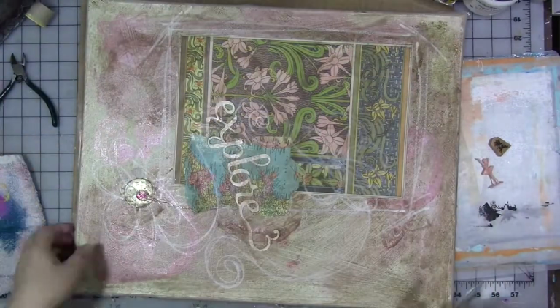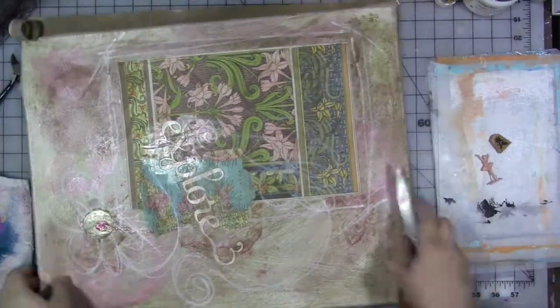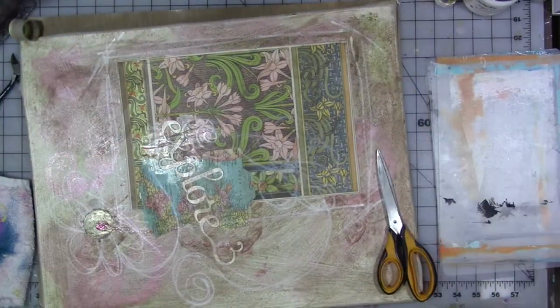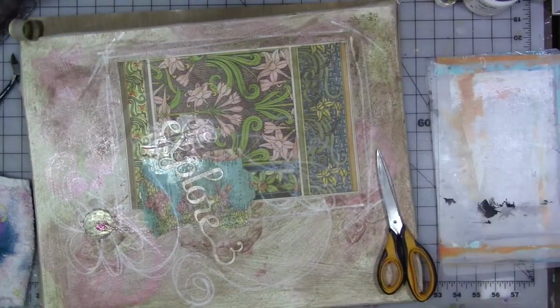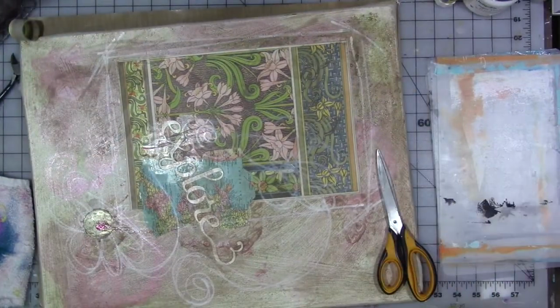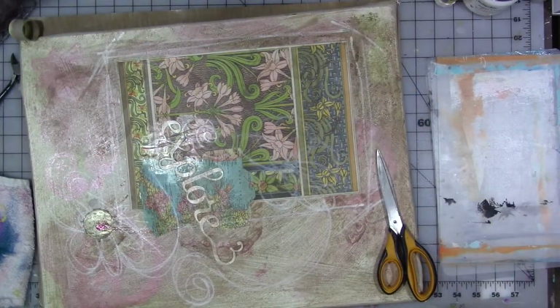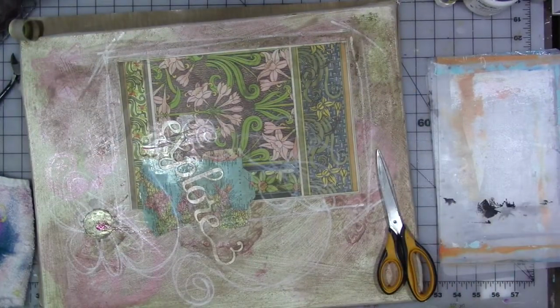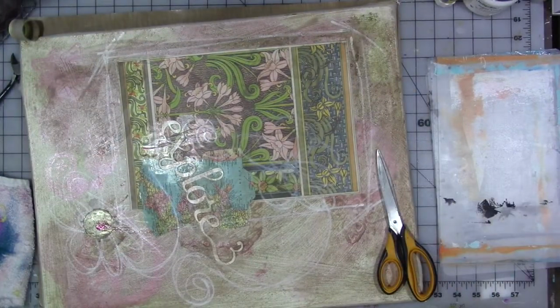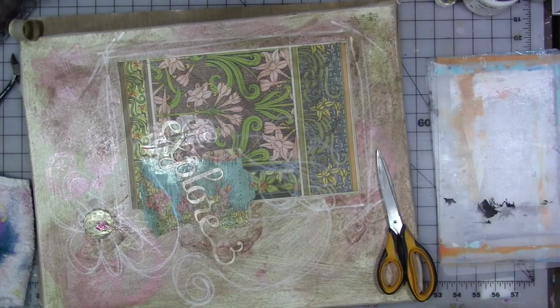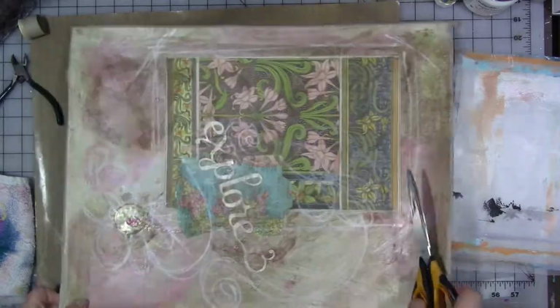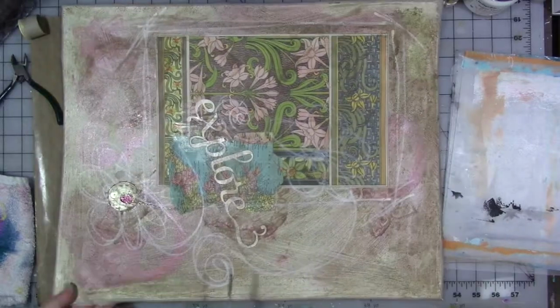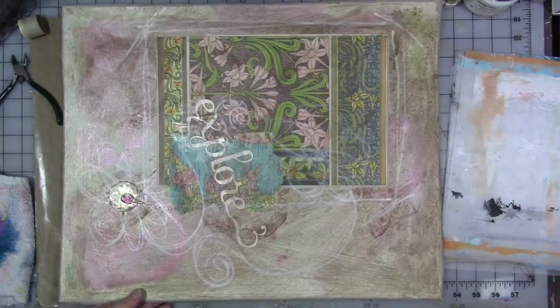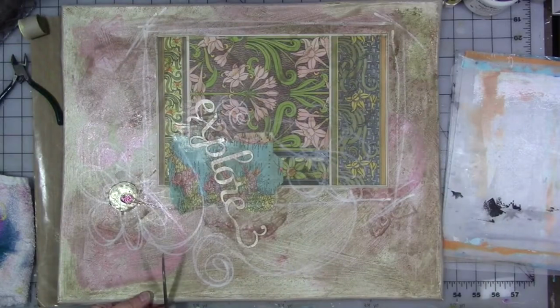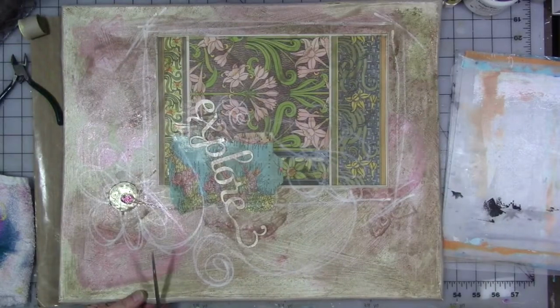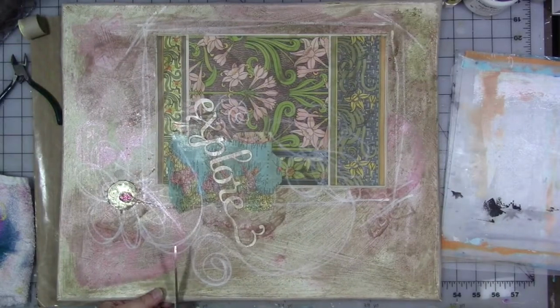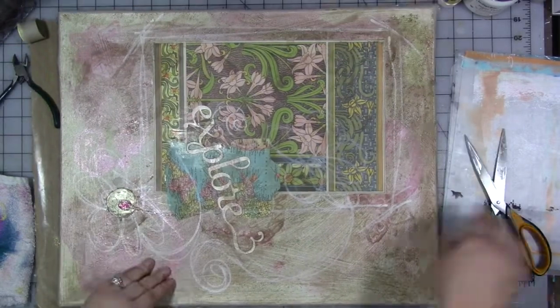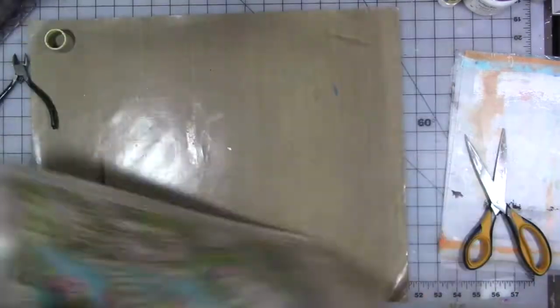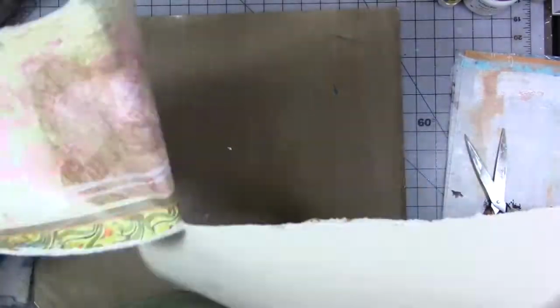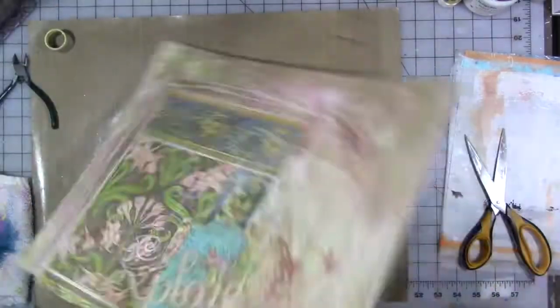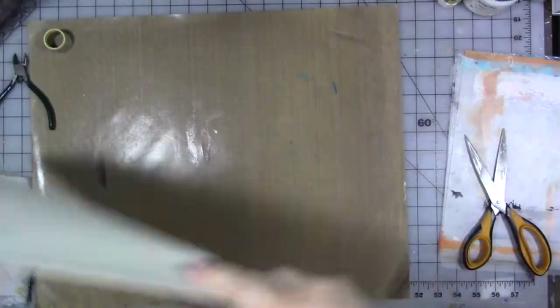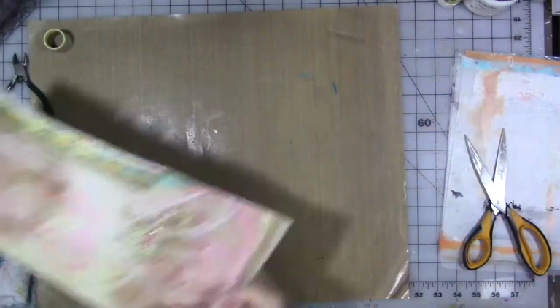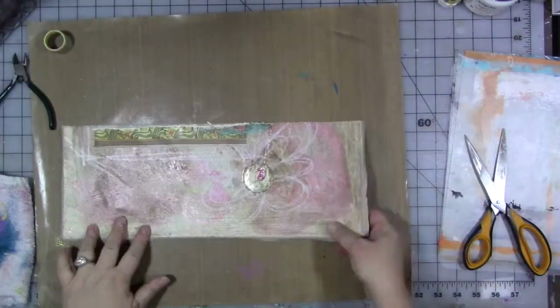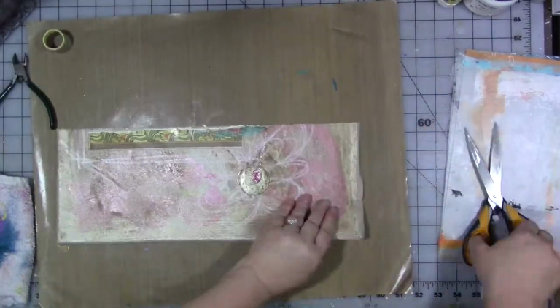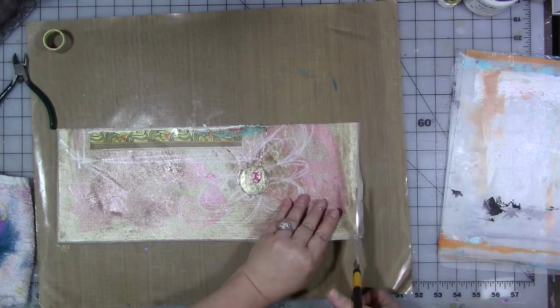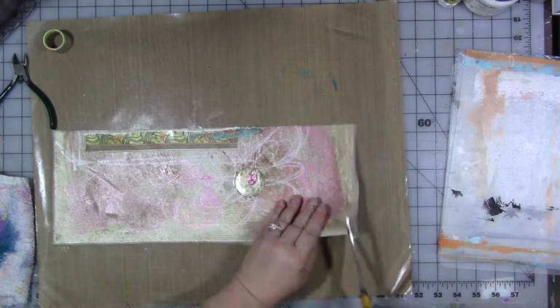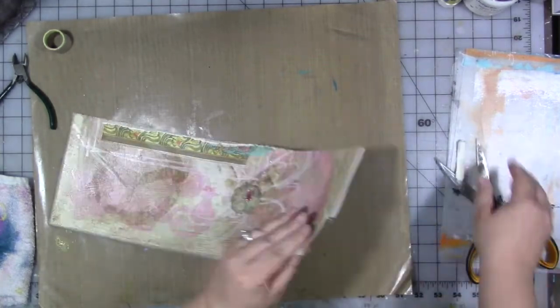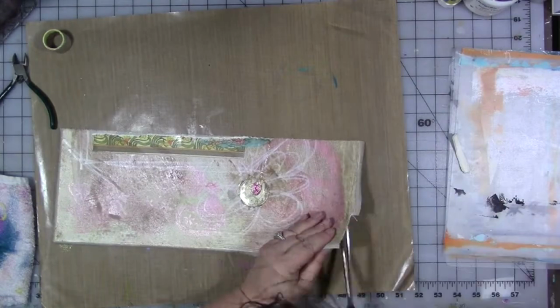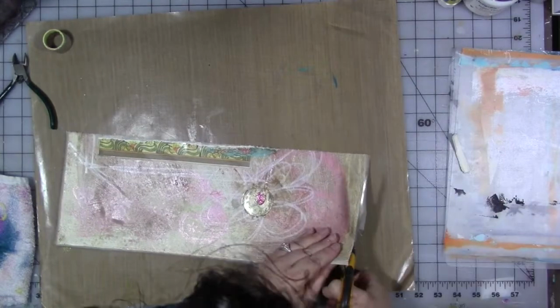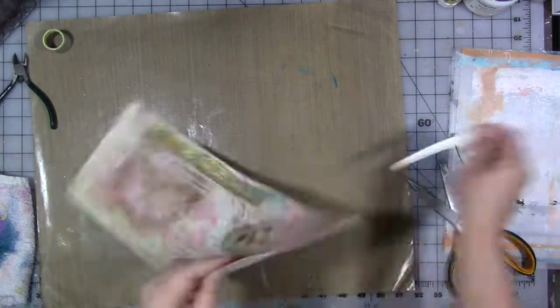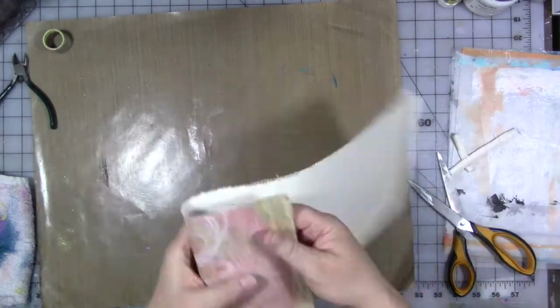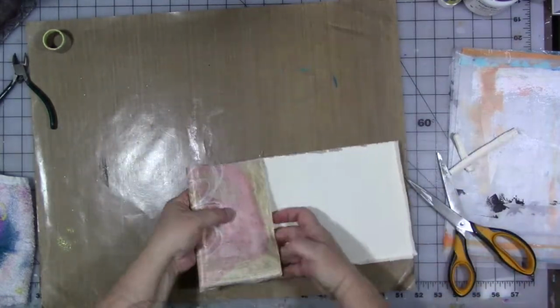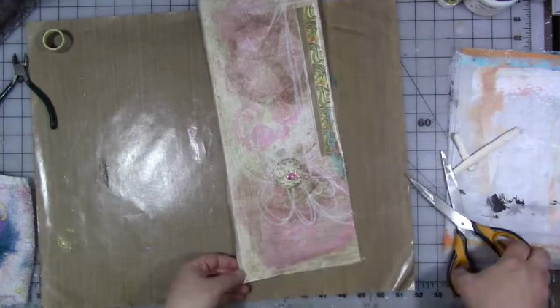I decided to cut it off rather than remove the staples because it was easier and faster. Then I'm going to eyeball it and cut — actually rip — this canvas into strips. I want to use it to make a little journal cover.